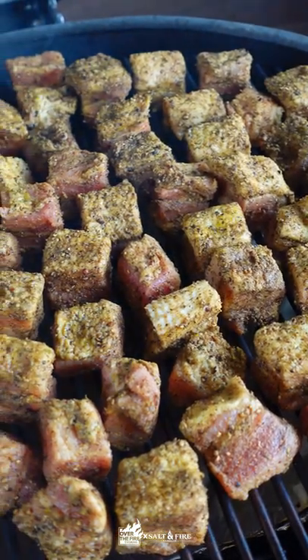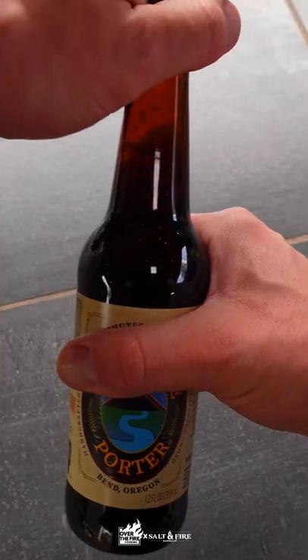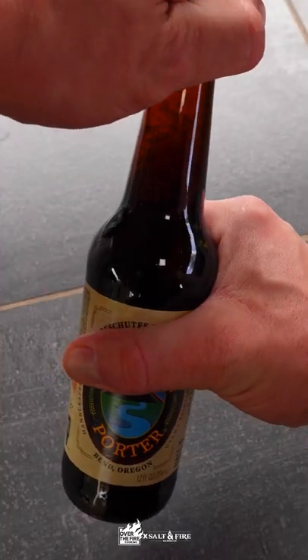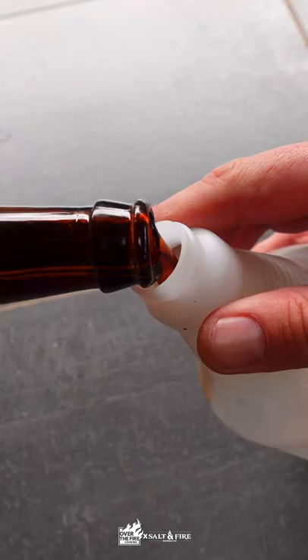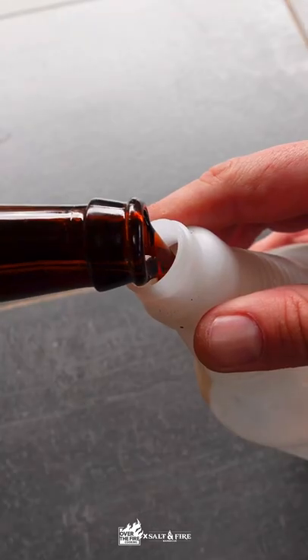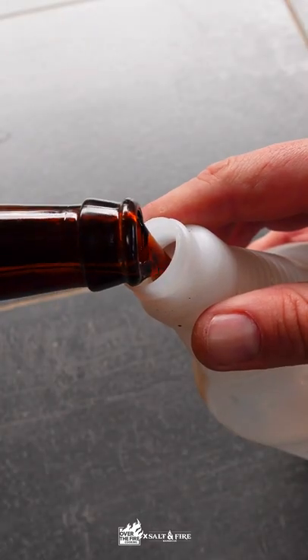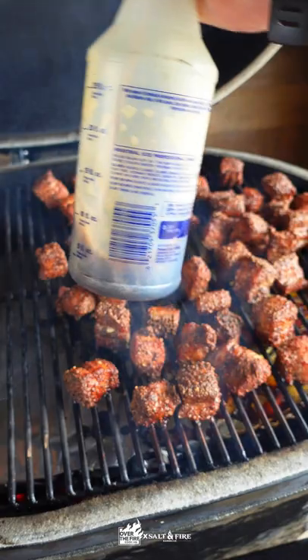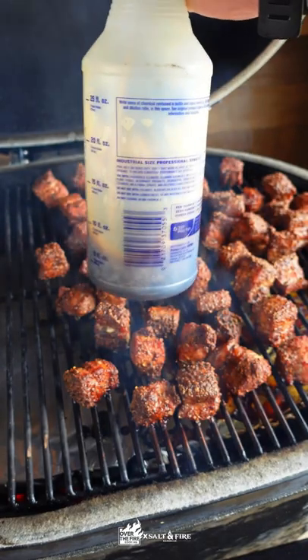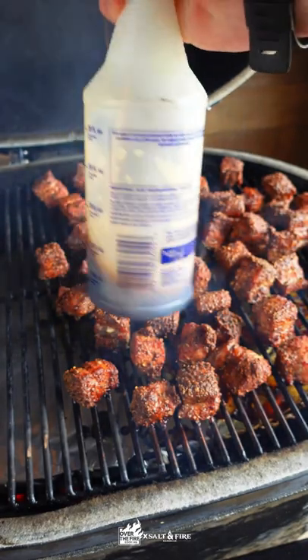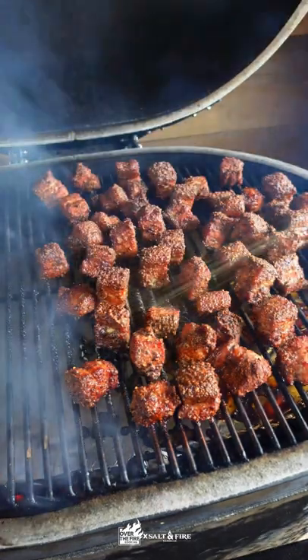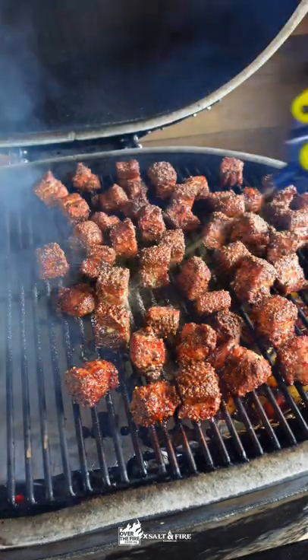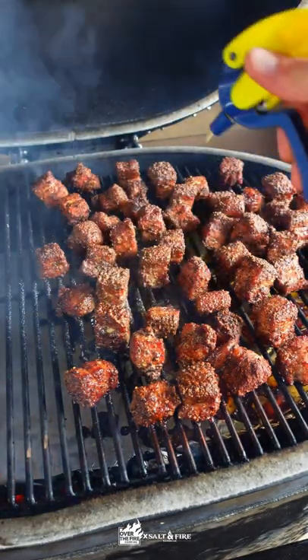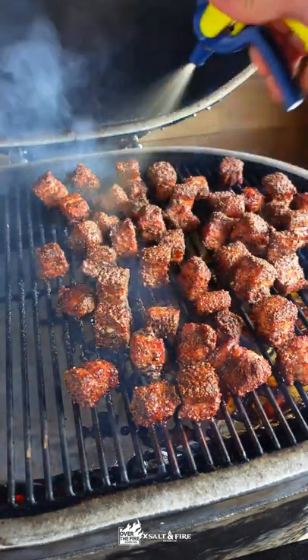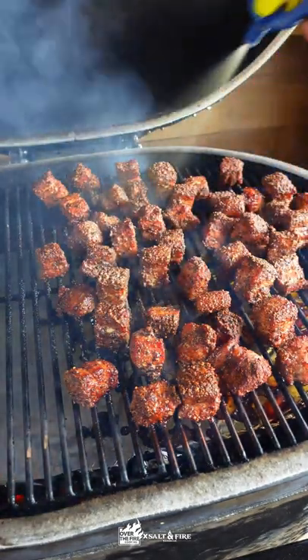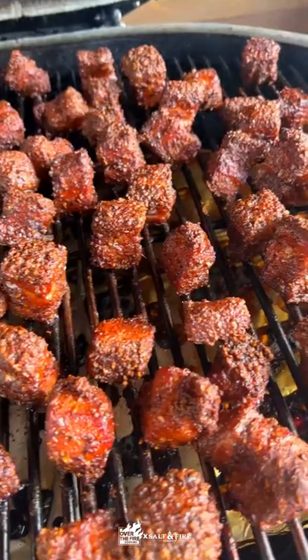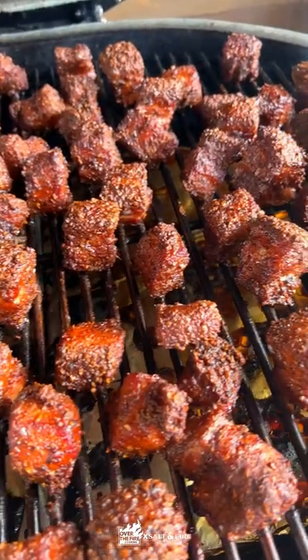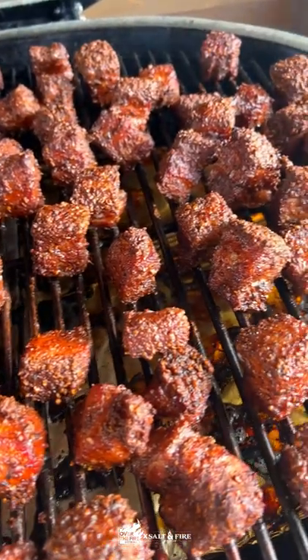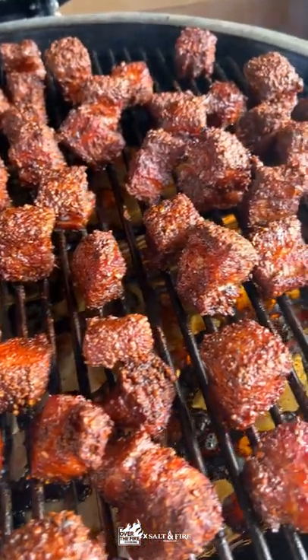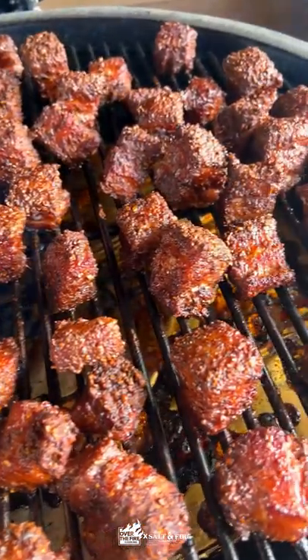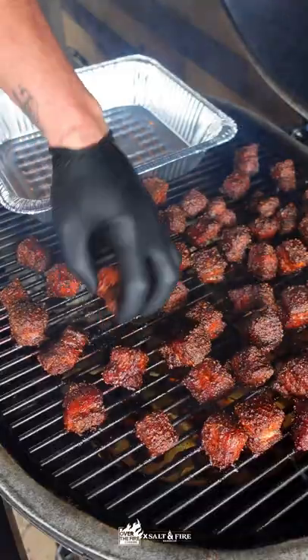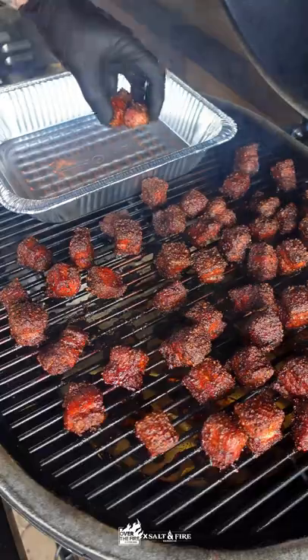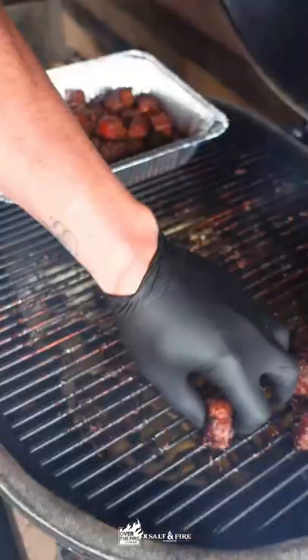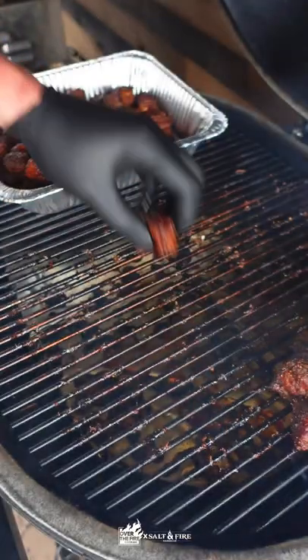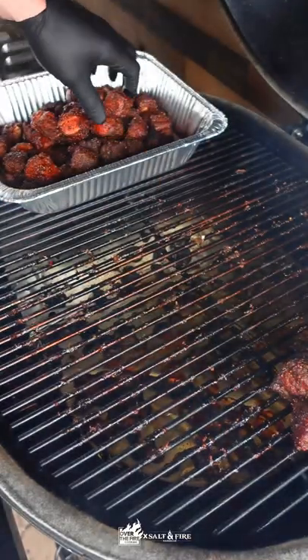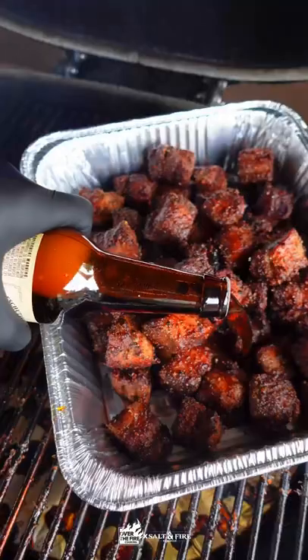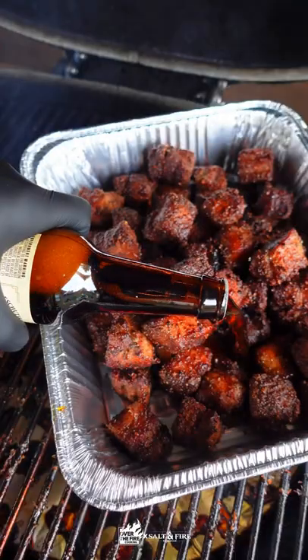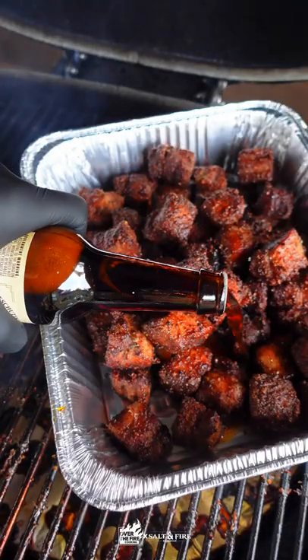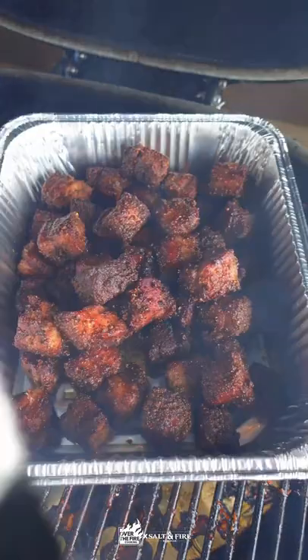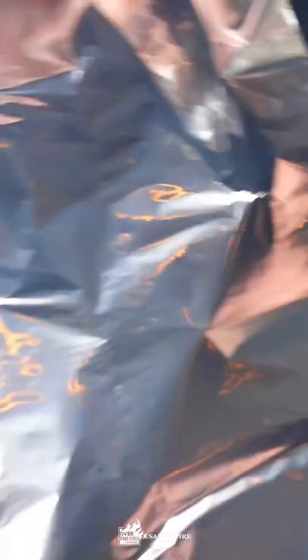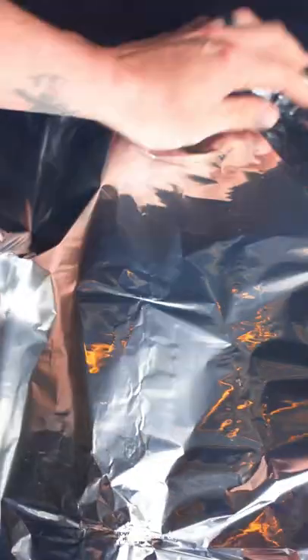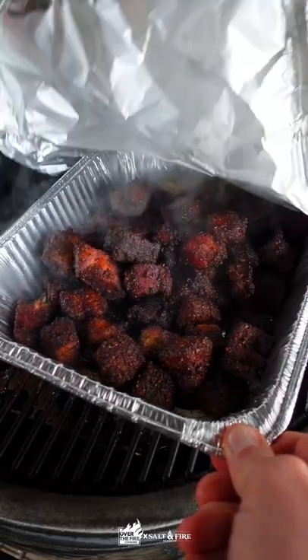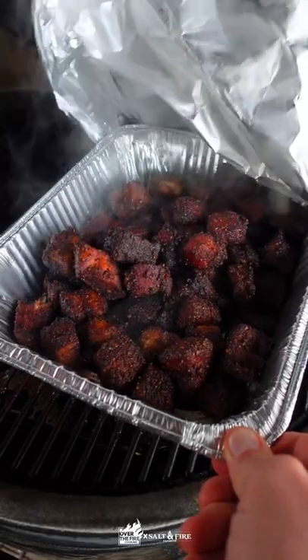After about four hours, I'm going to use a nice dark beer as a spritz. Once they have a great color on them, it's time to wrap them in foil for about an hour with a little extra beer.